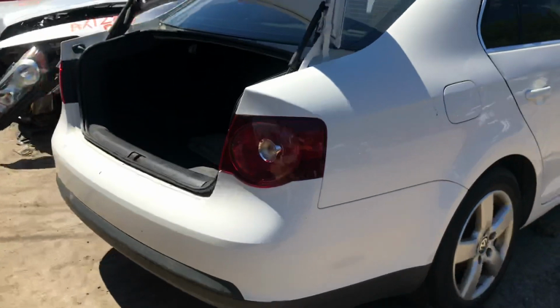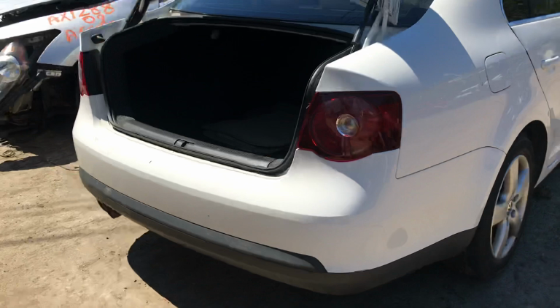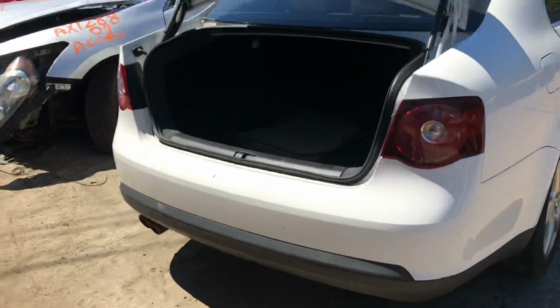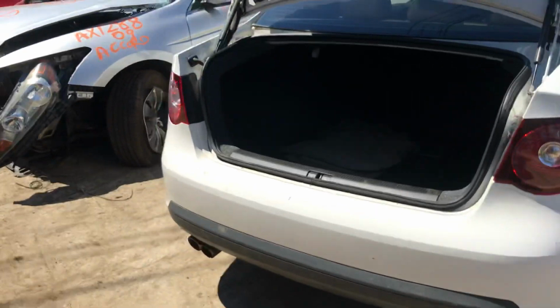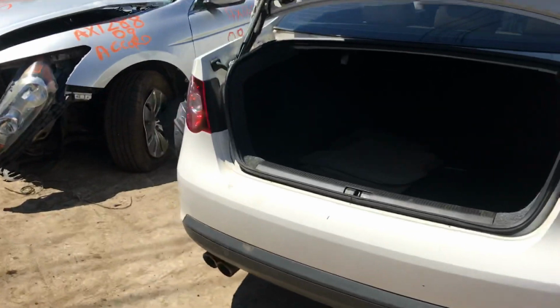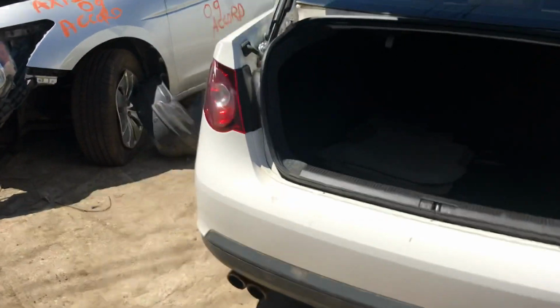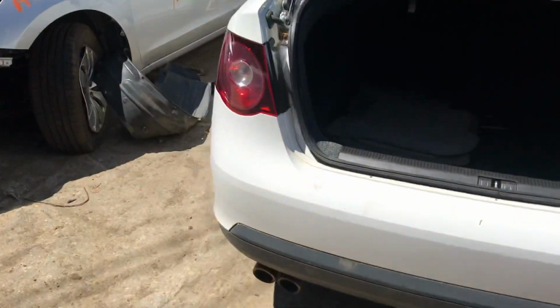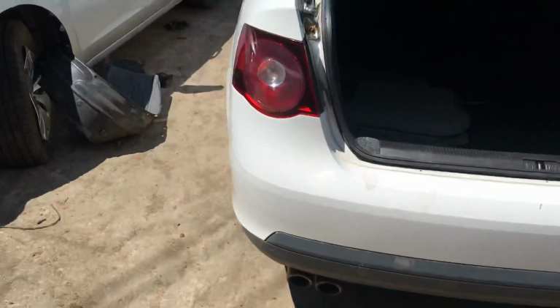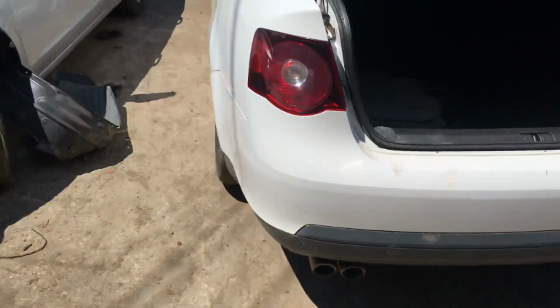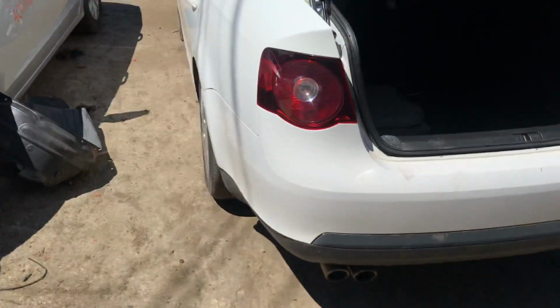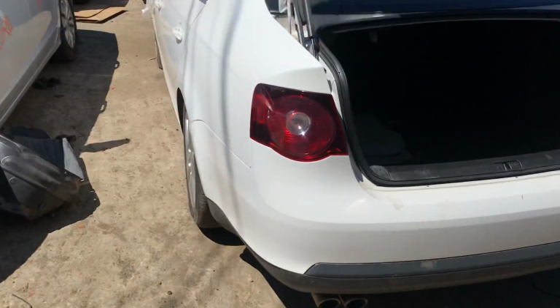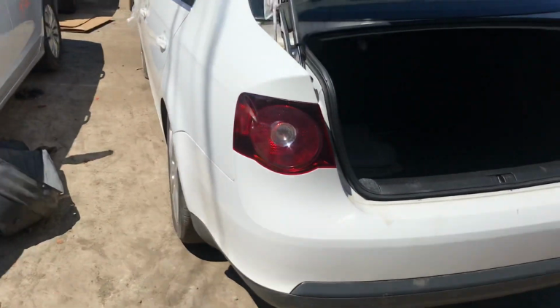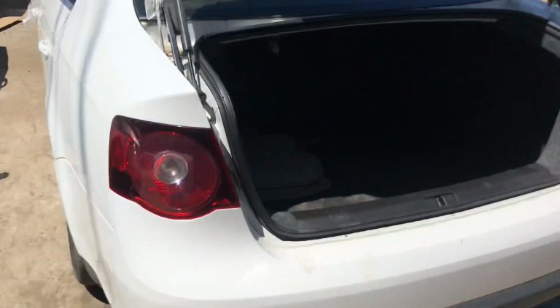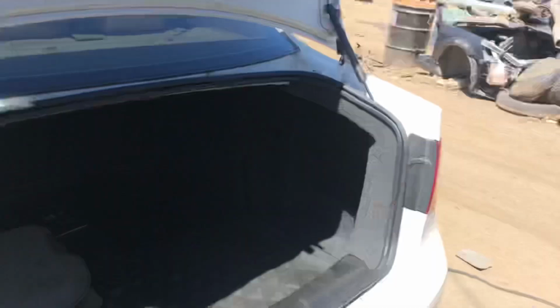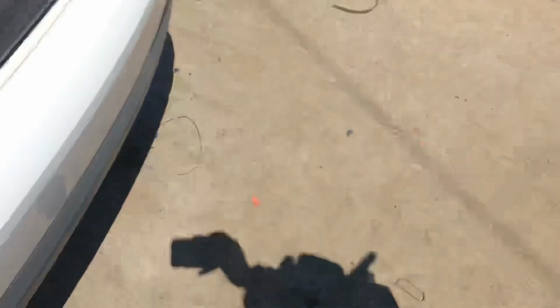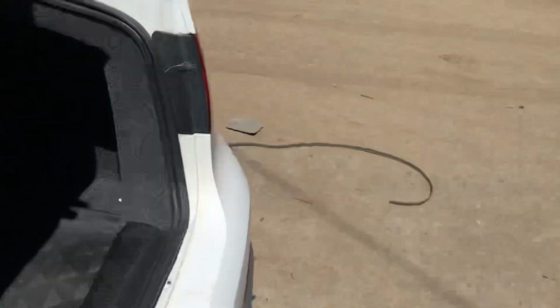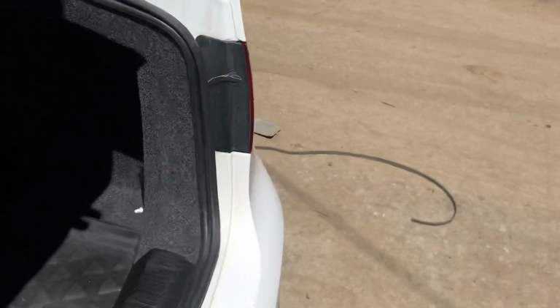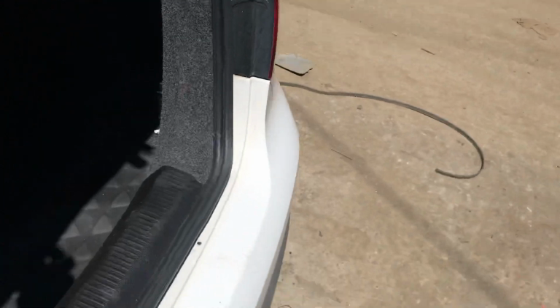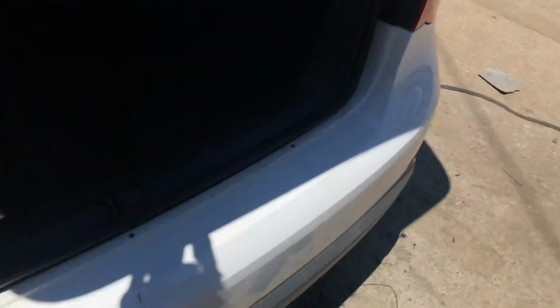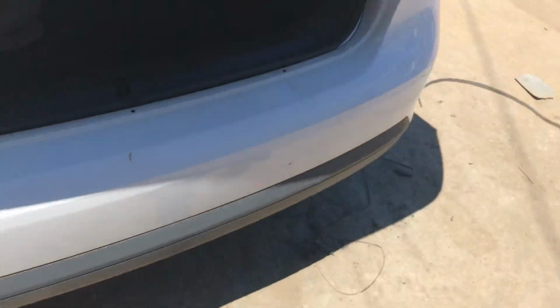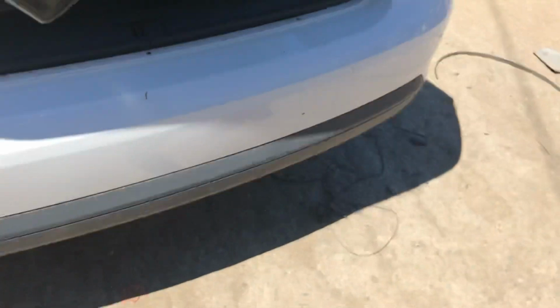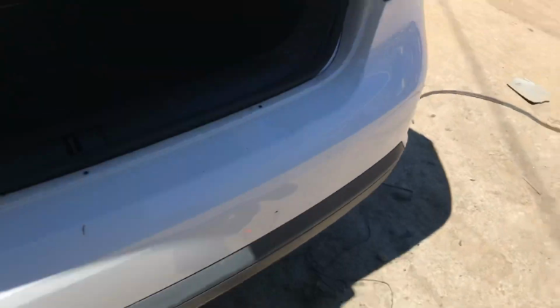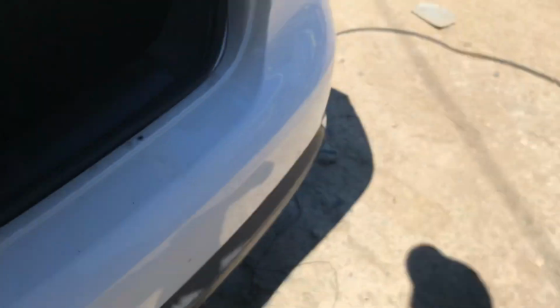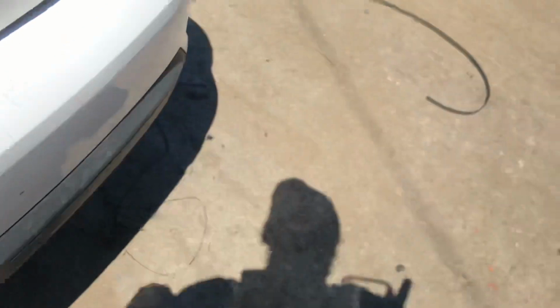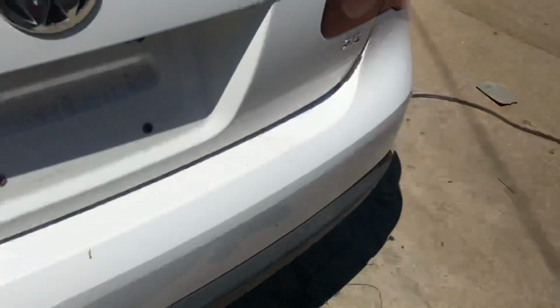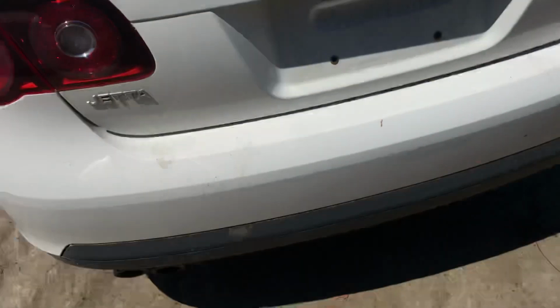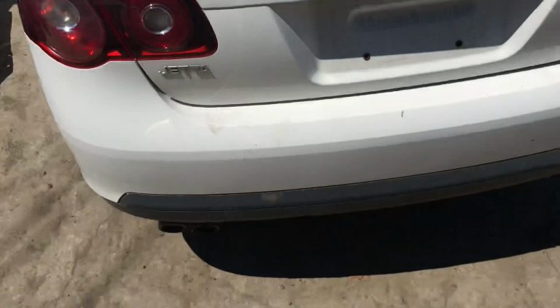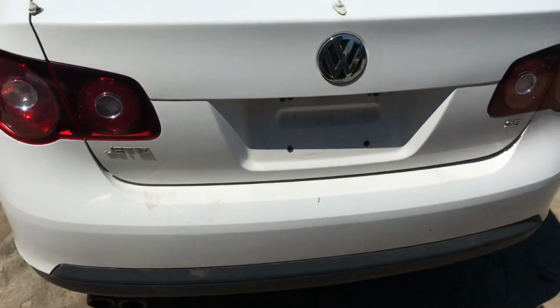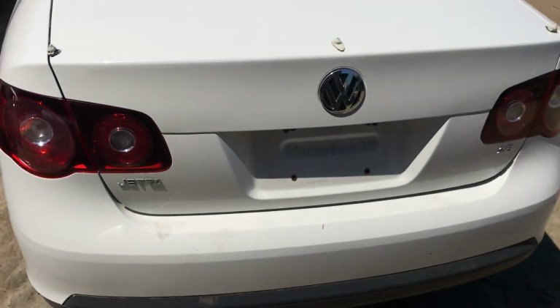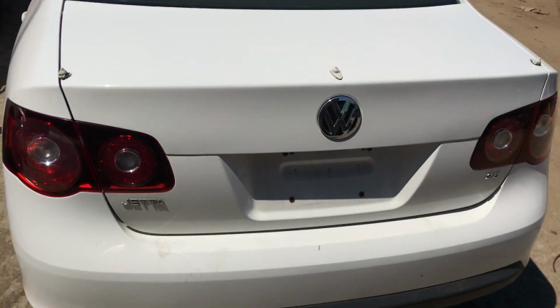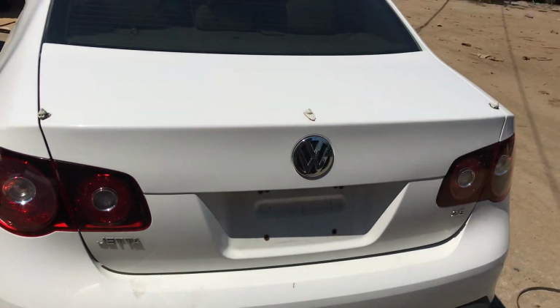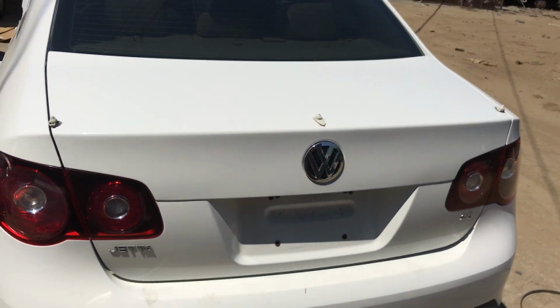Taillights are good, rear bumper is good, lid is good.